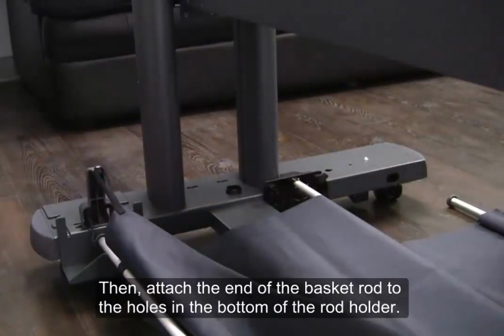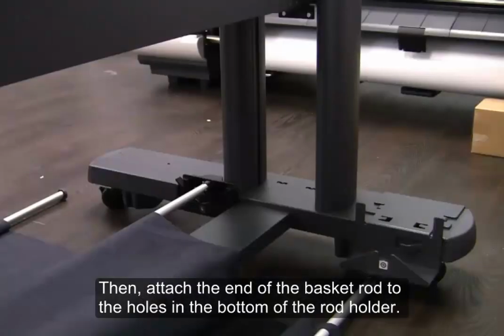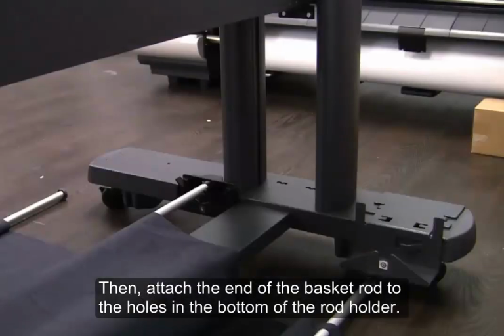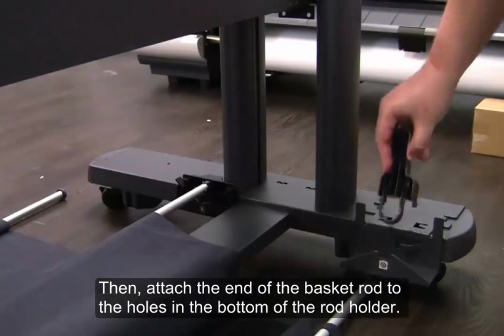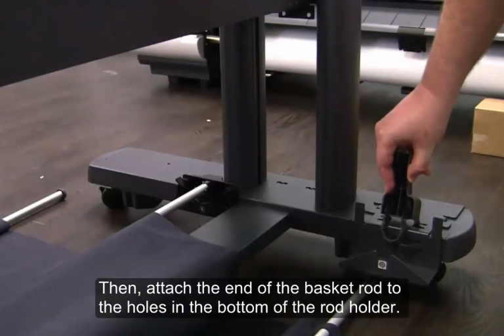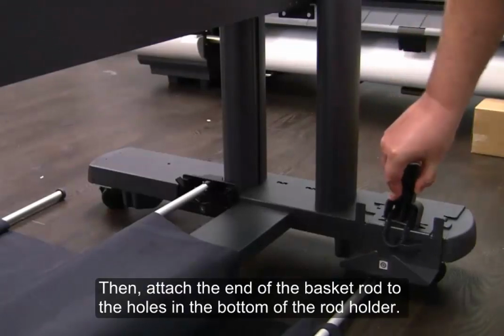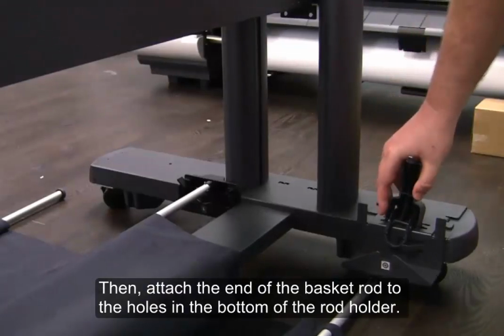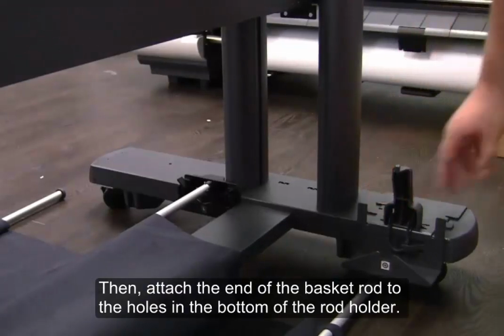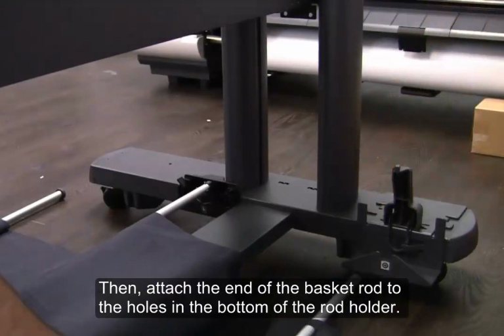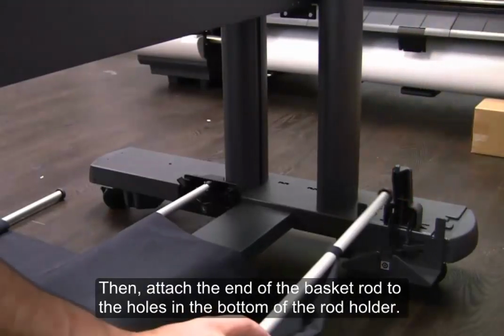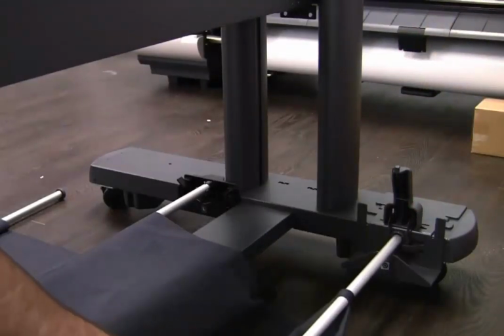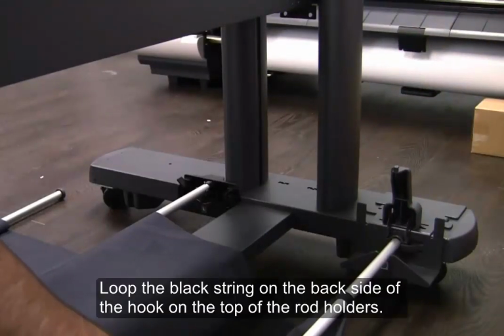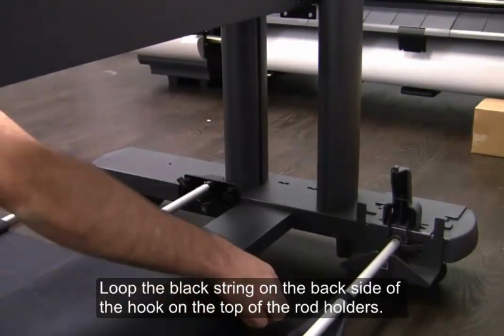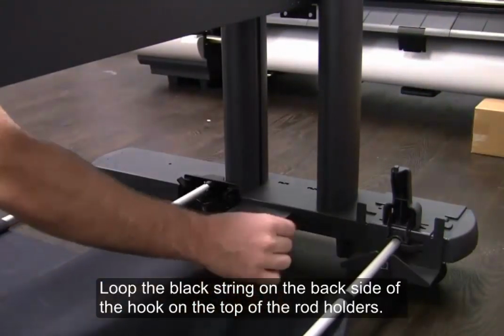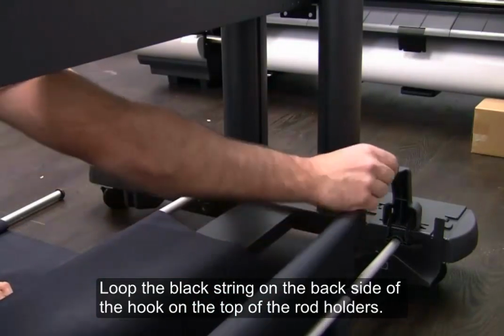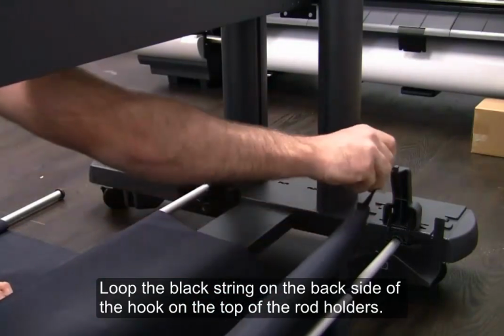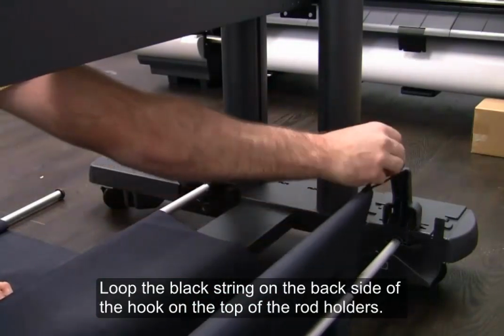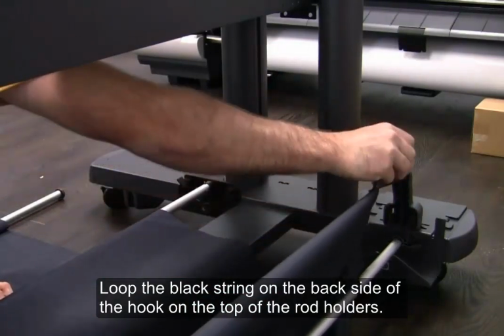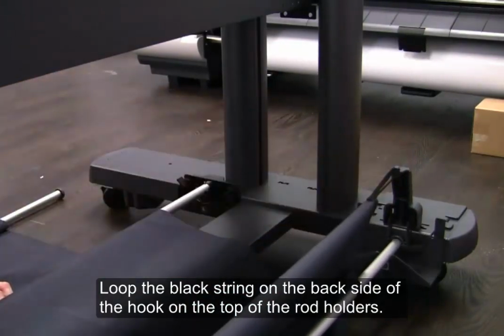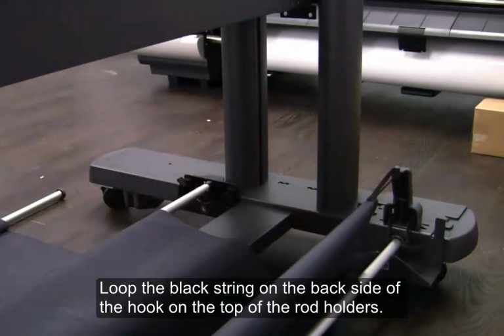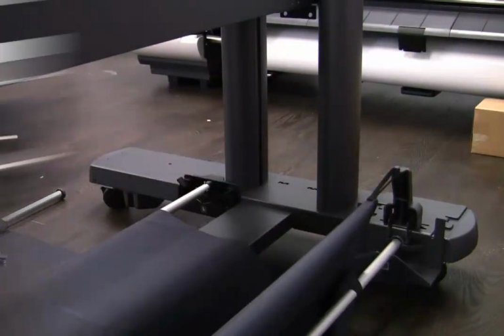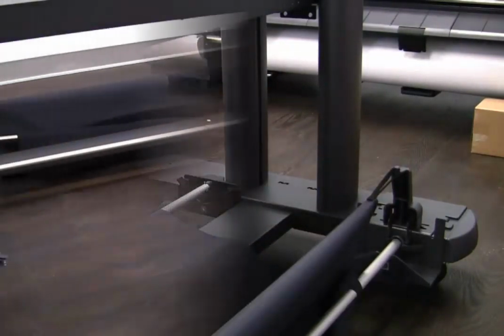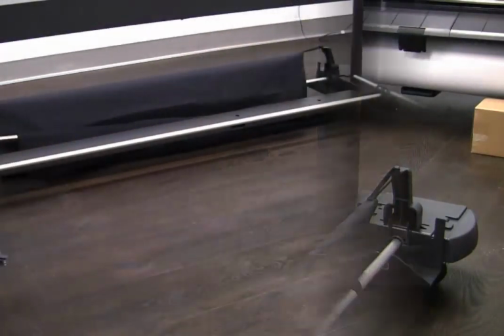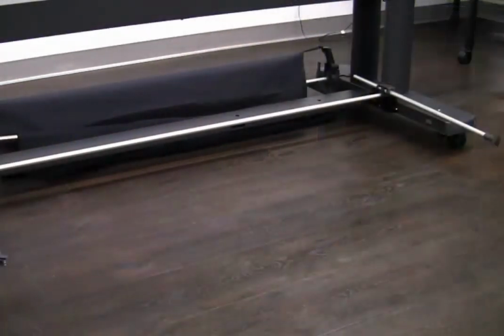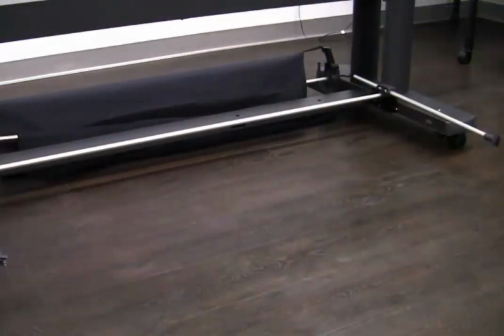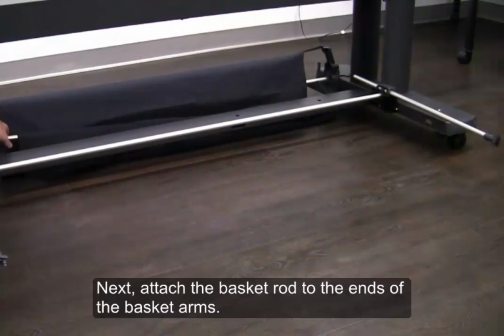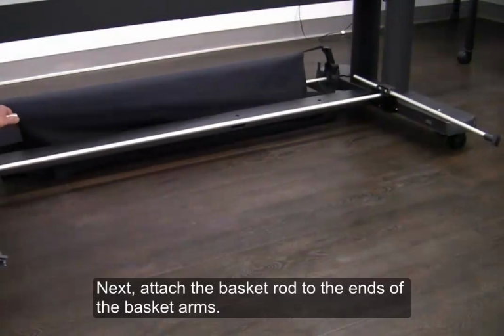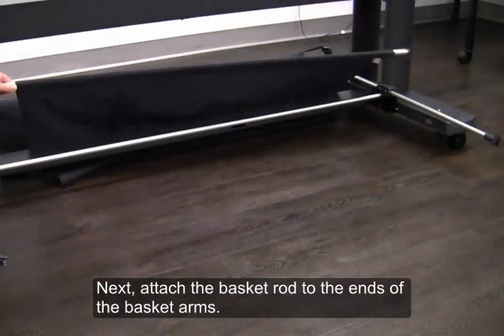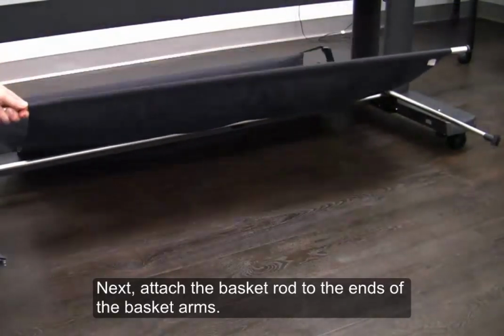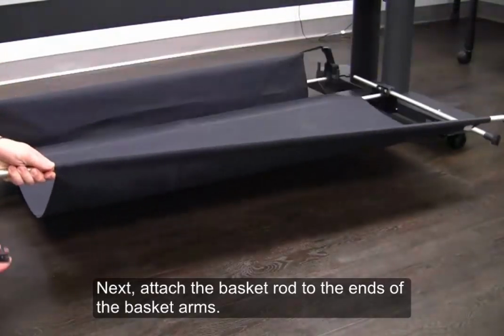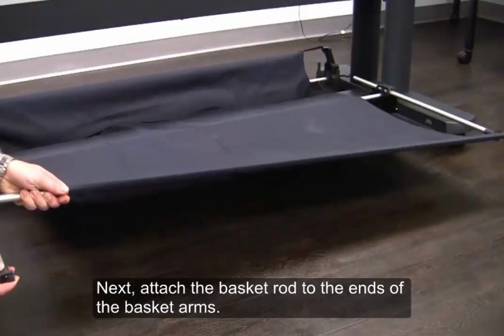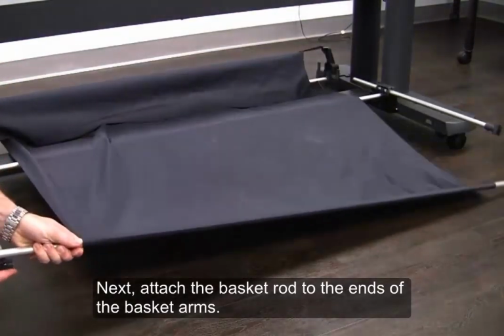Then, attach the end of the basket rod to the holes in the bottom of the rod holder. Loop the black string on the back side of the hook on the top of the rod holders. Next, attach the basket rod to the ends of the basket arms.